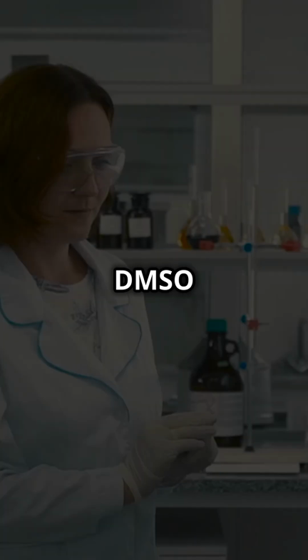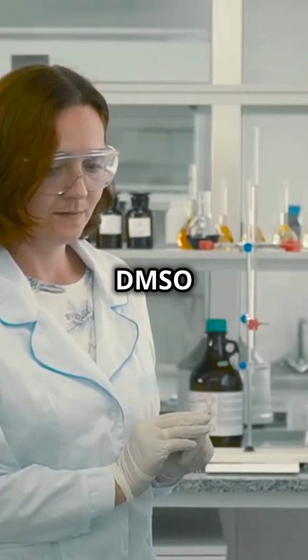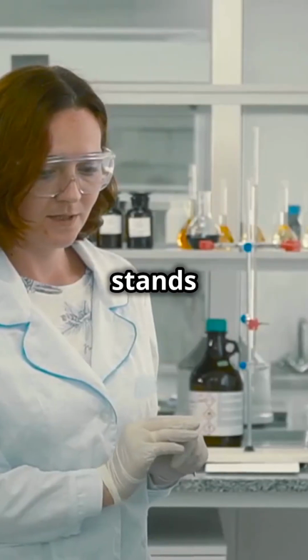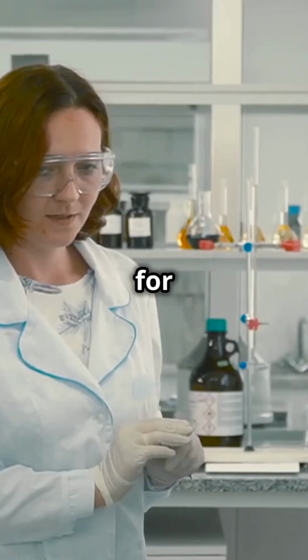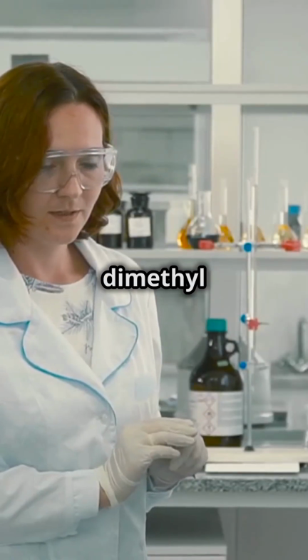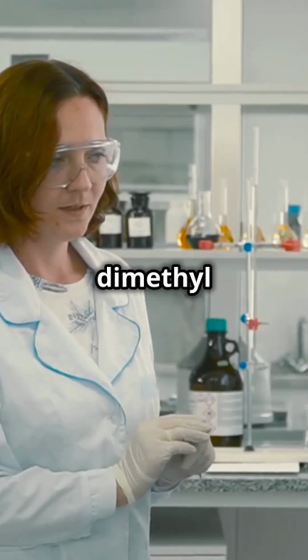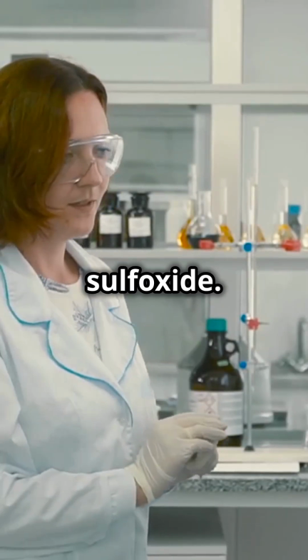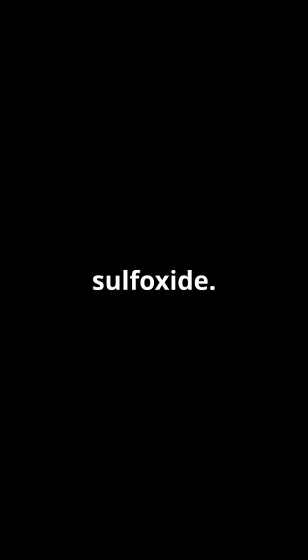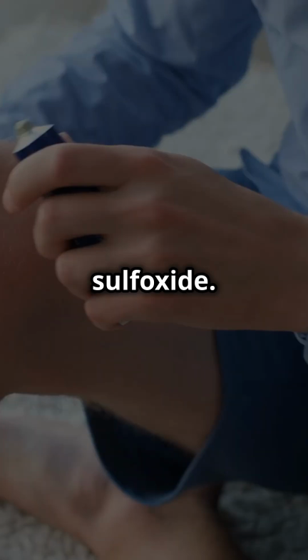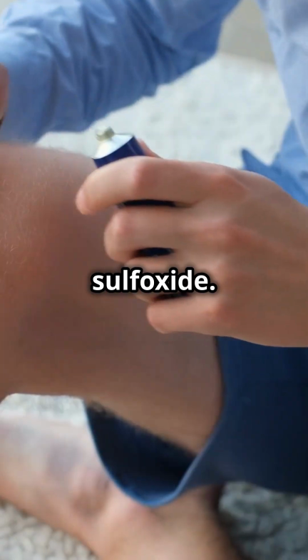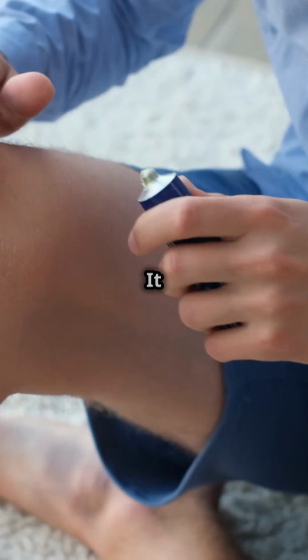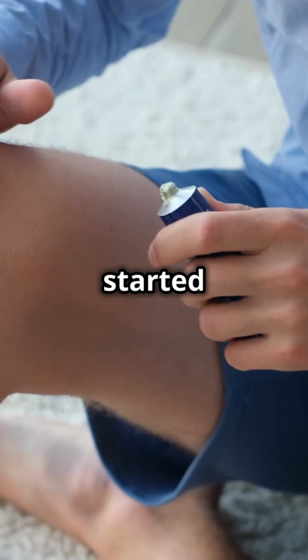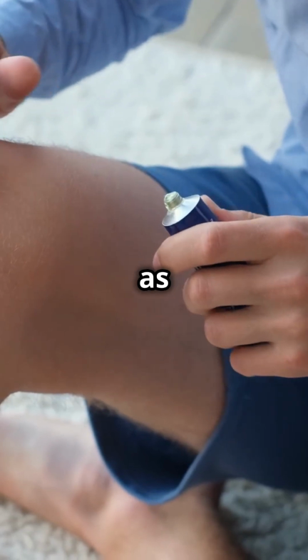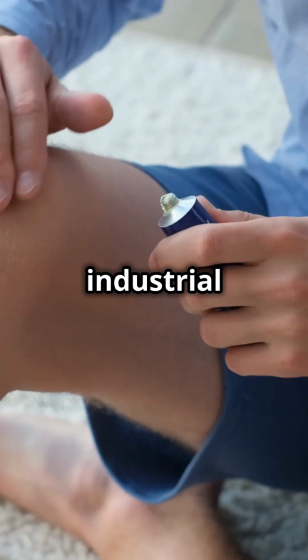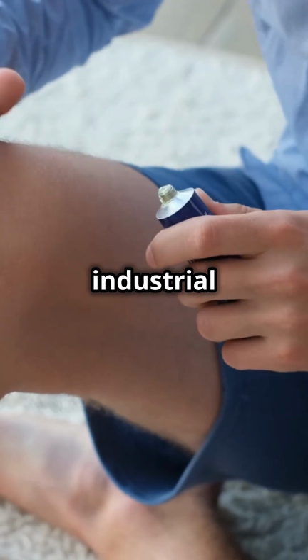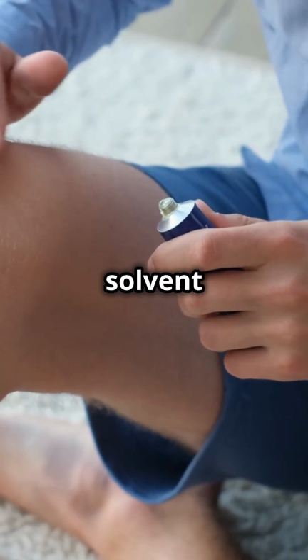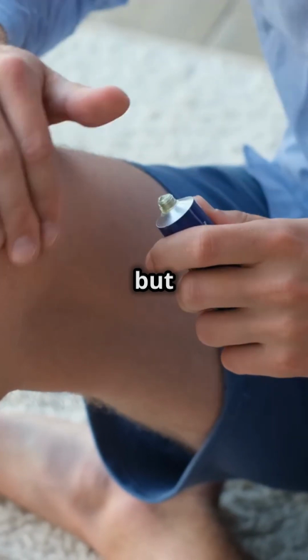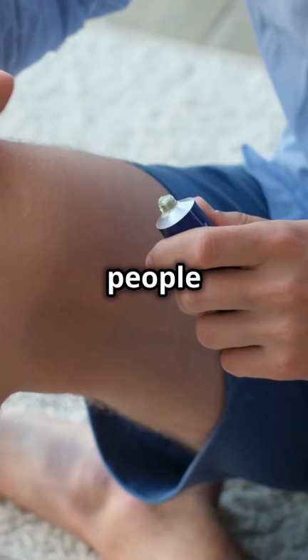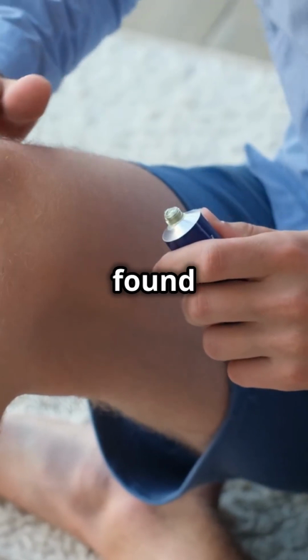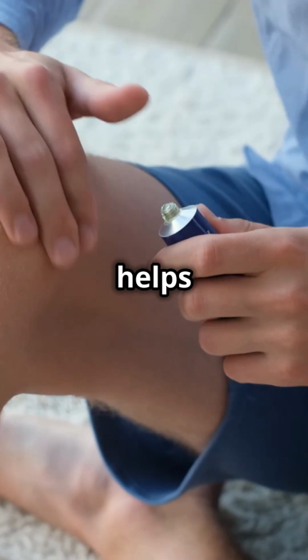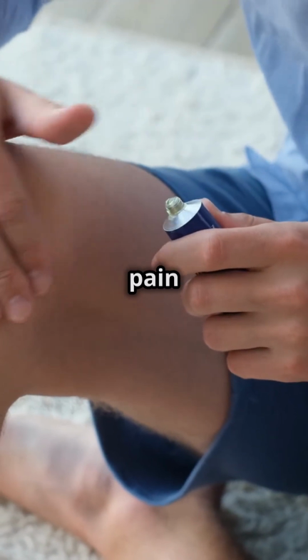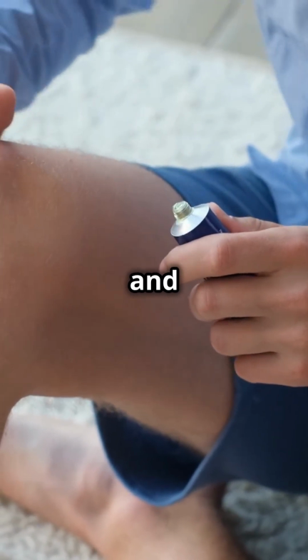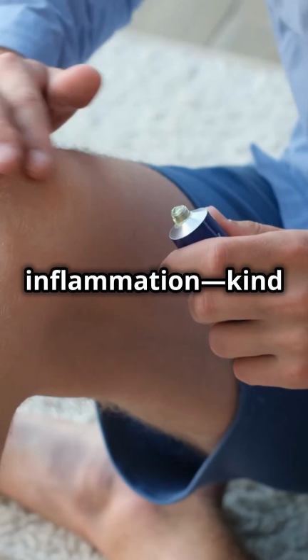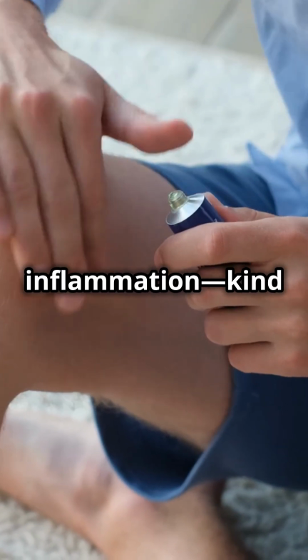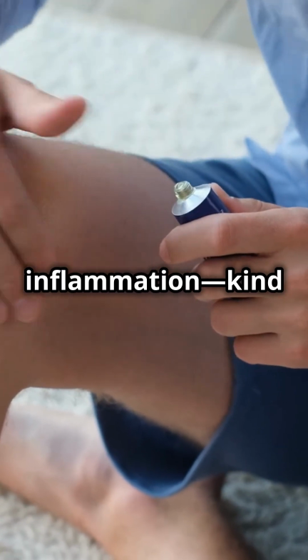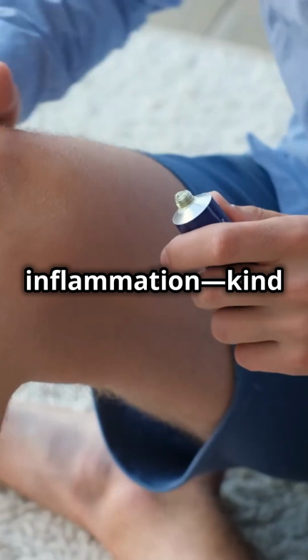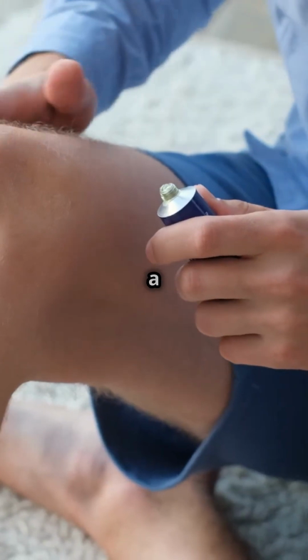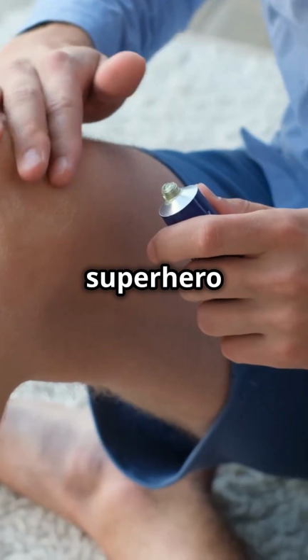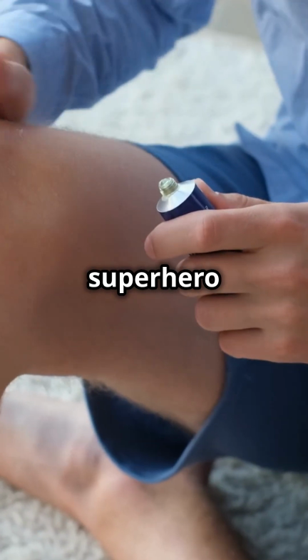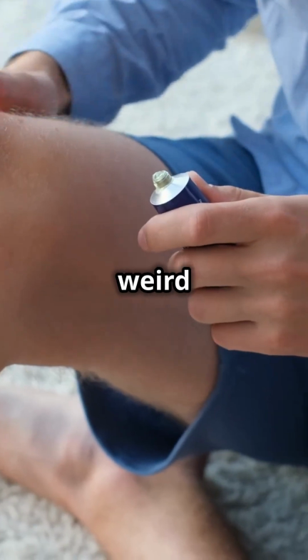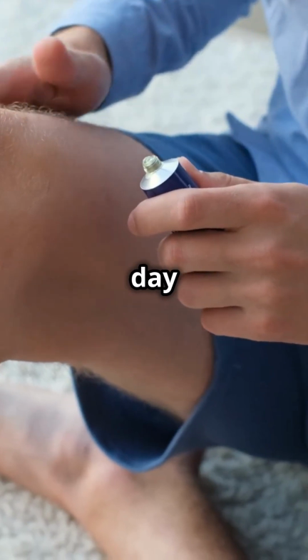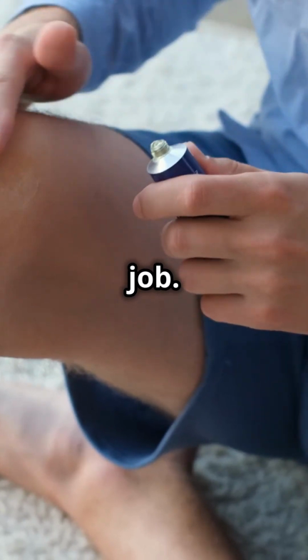DMSO stands for dimethyl sulfoxide. It started as an industrial solvent, but people found it helps with pain and inflammation — kind of like a superhero with a weird day job.